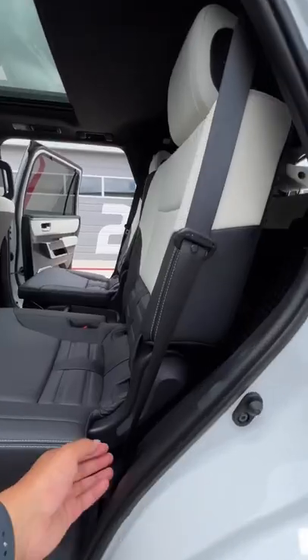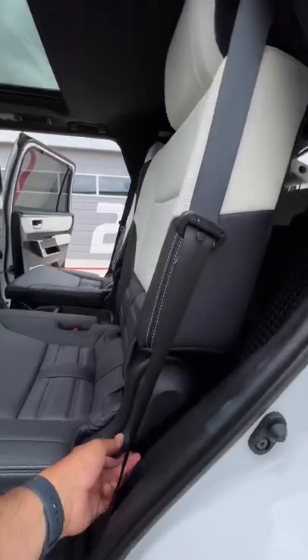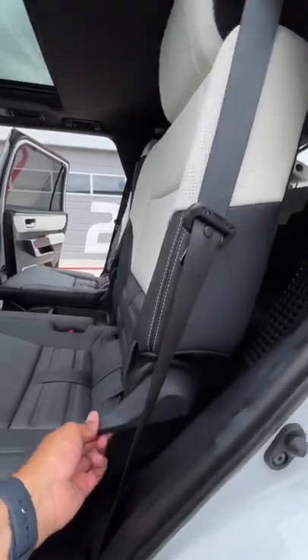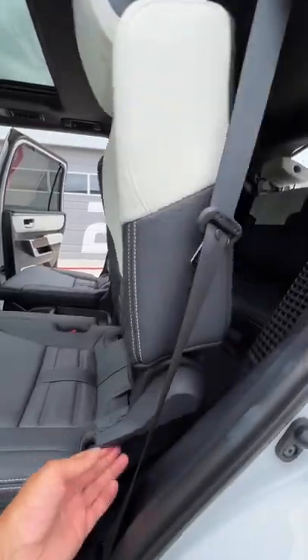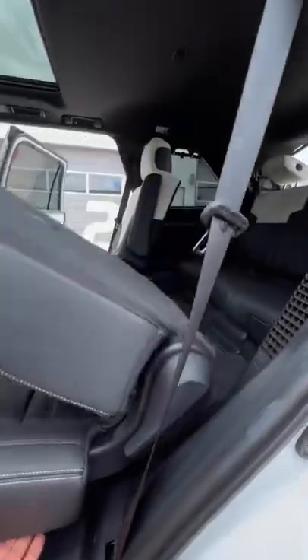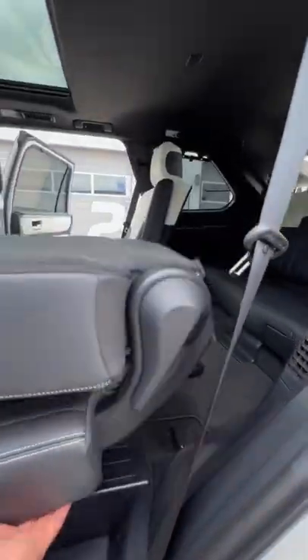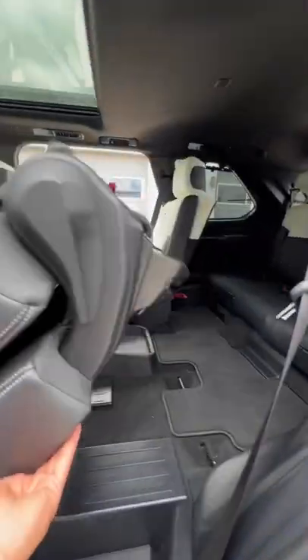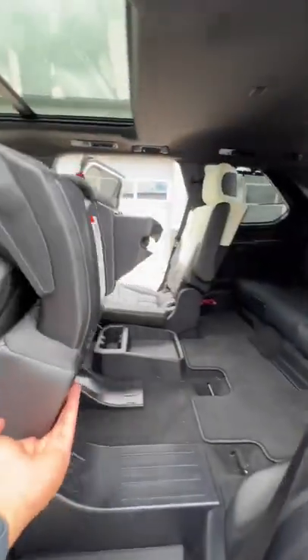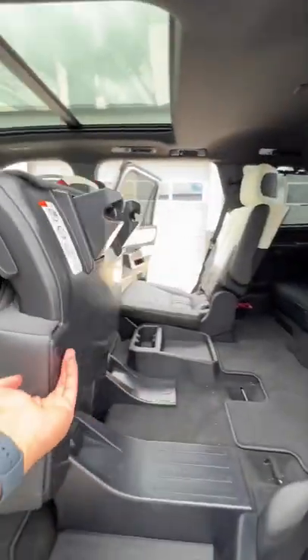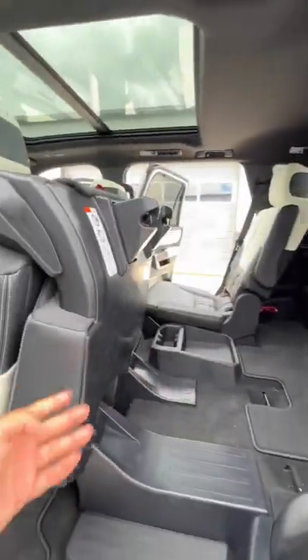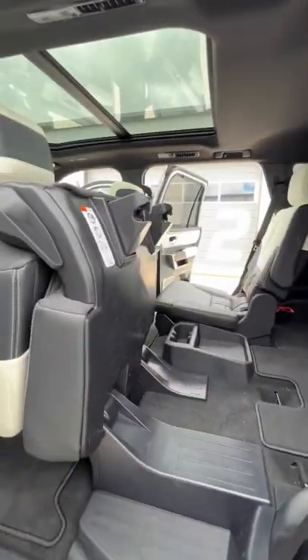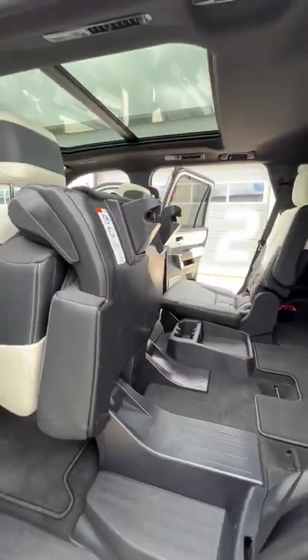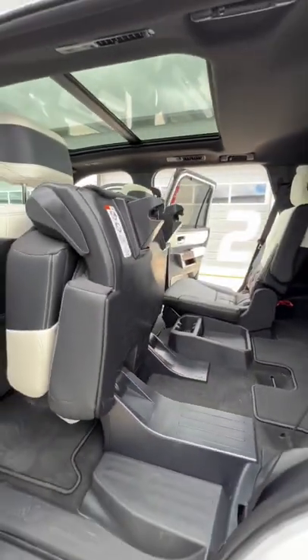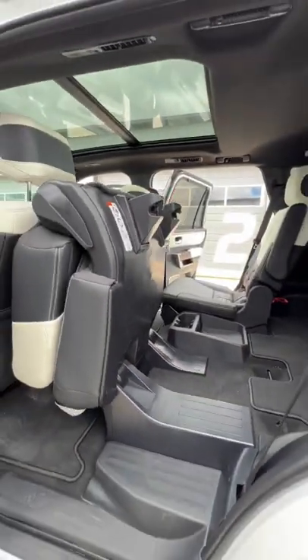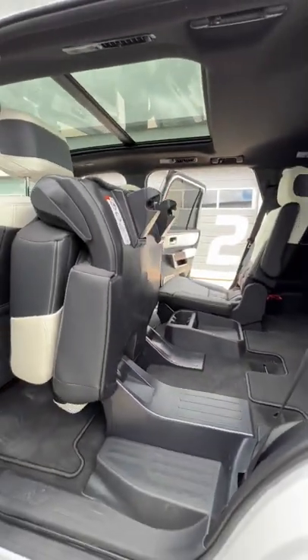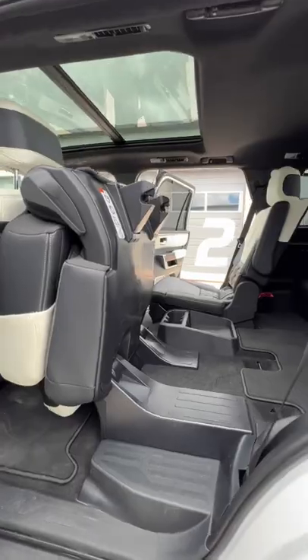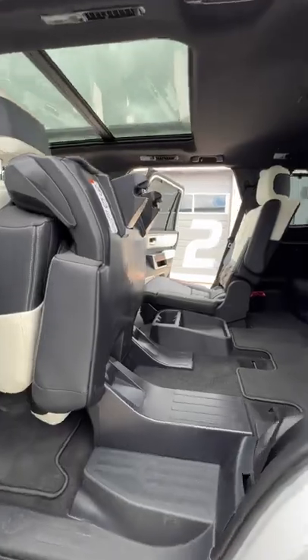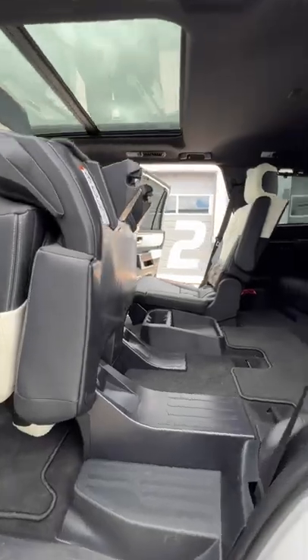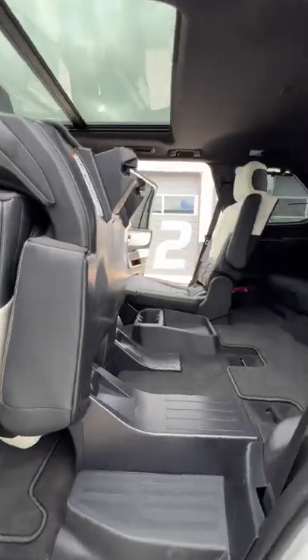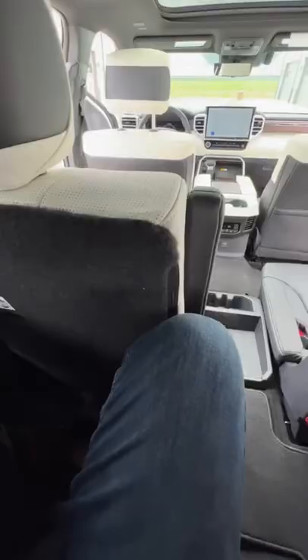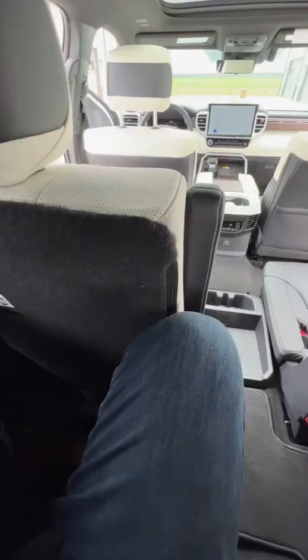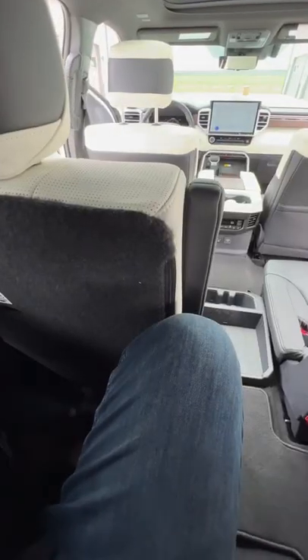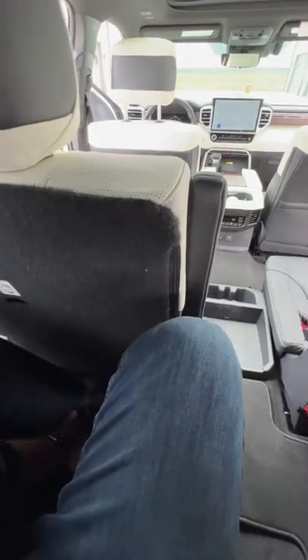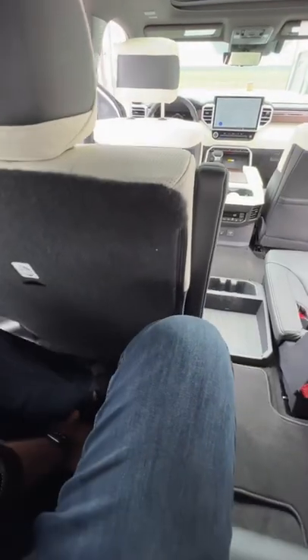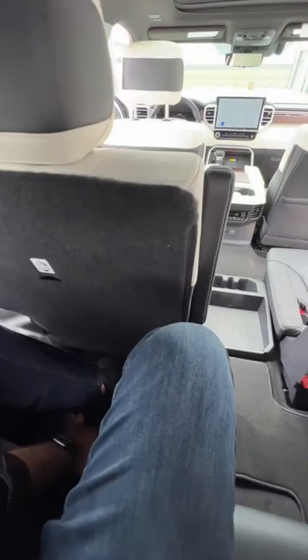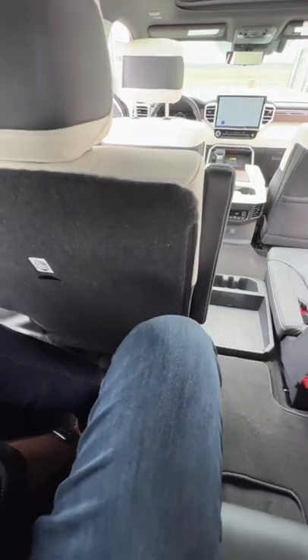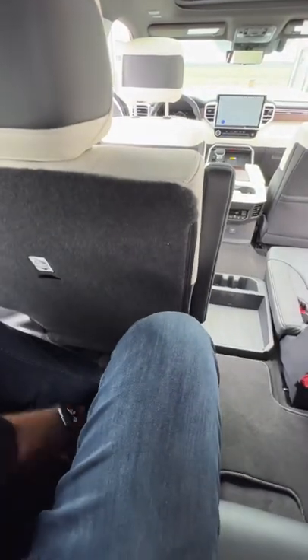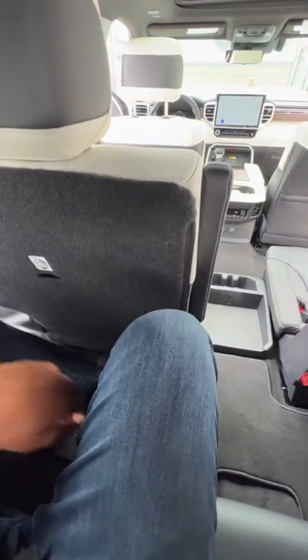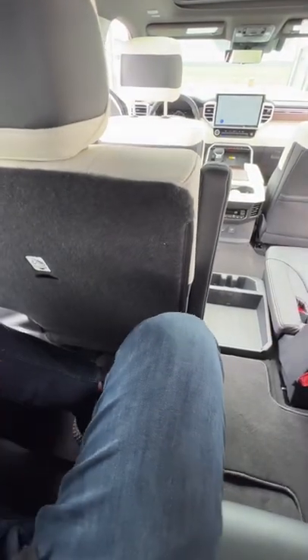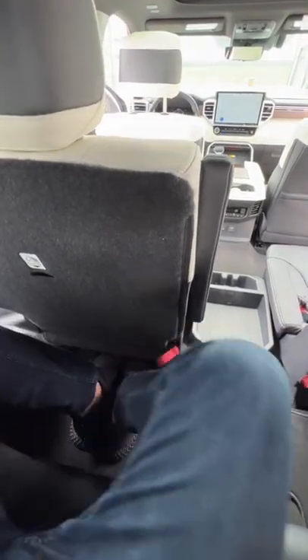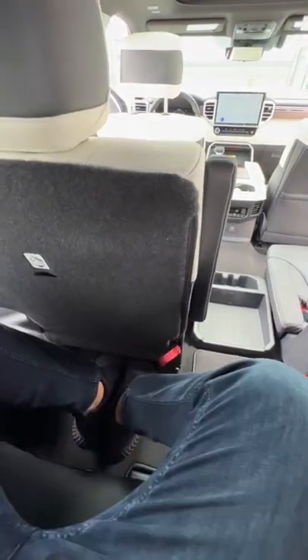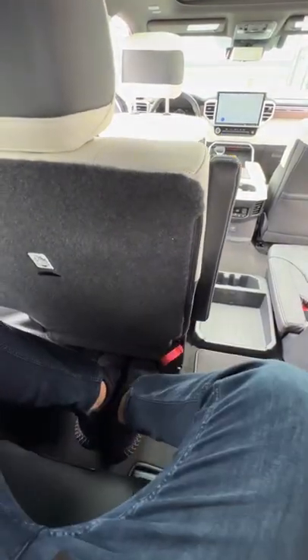To get into the third row, you just pull this latch and the second row folds down and lifts up, giving you access to the third row. Once you get back here, you're working with a total of 28.1 inches of legroom.